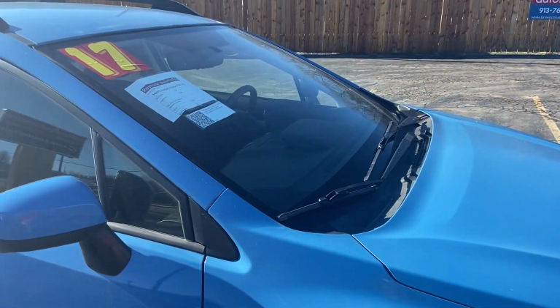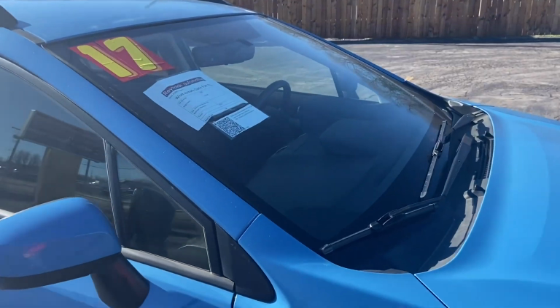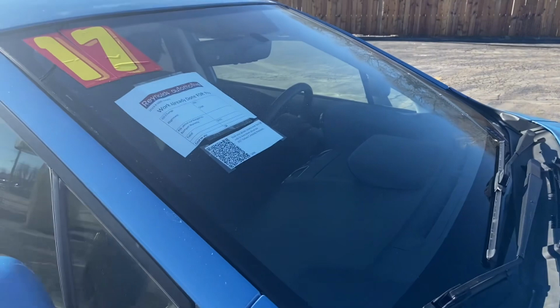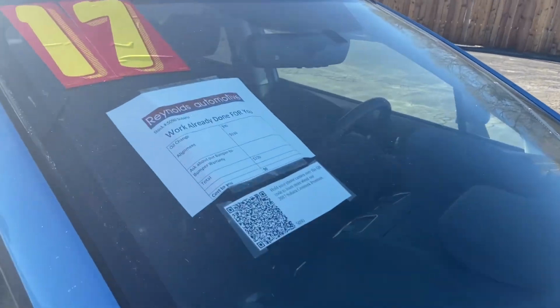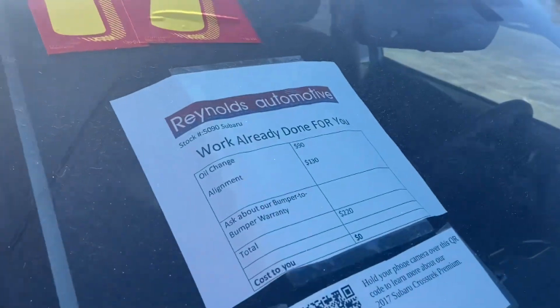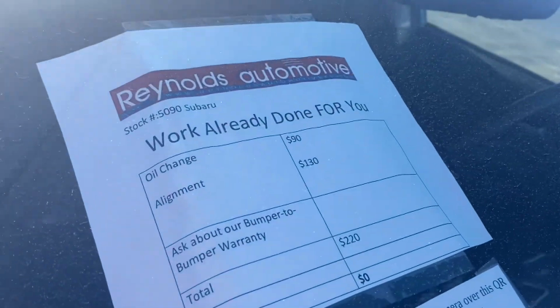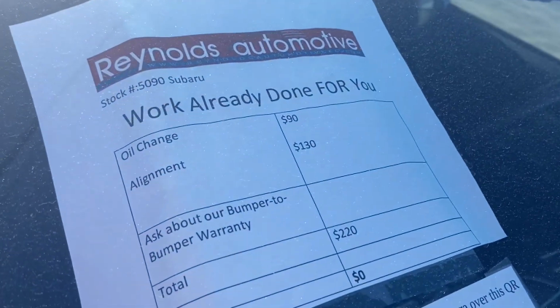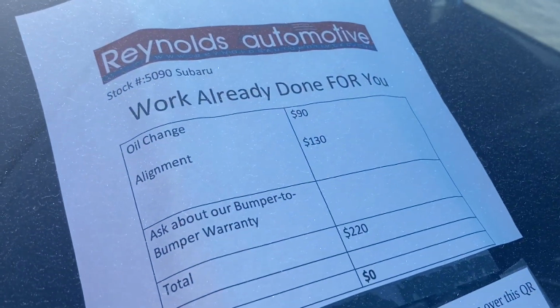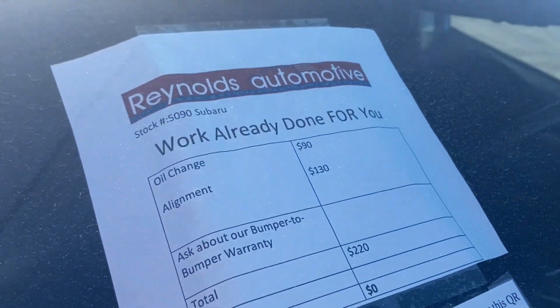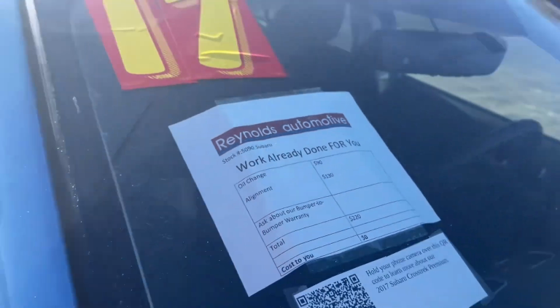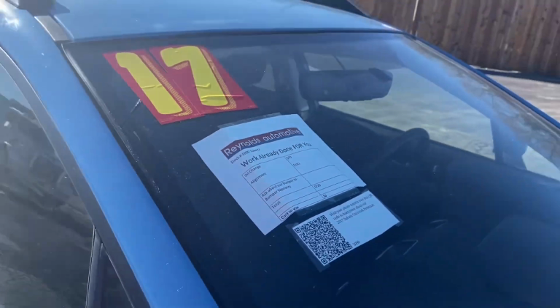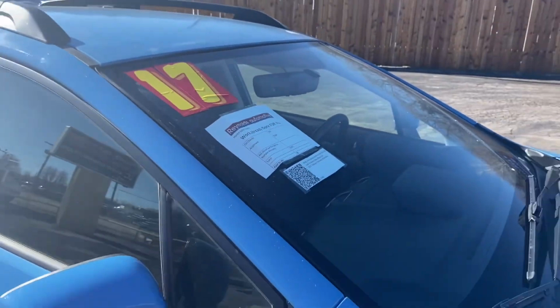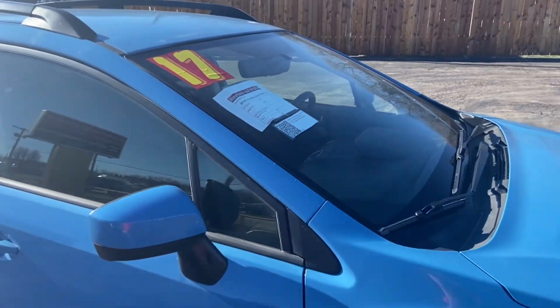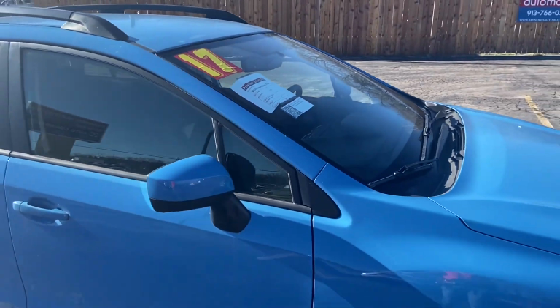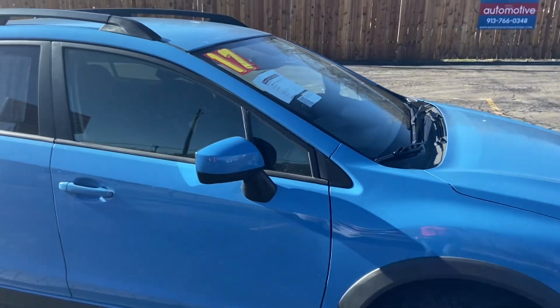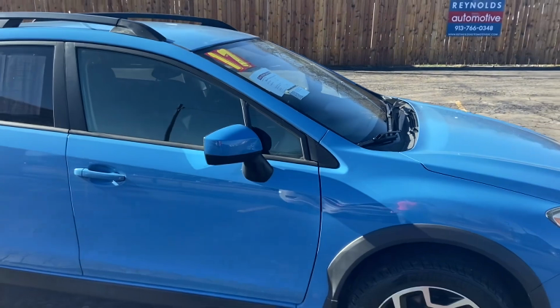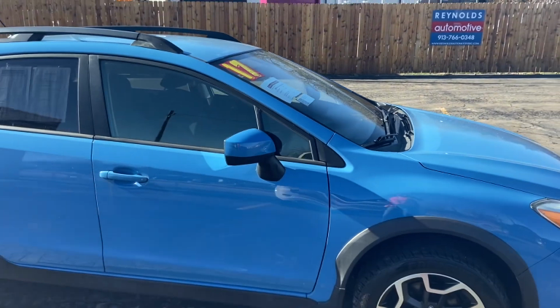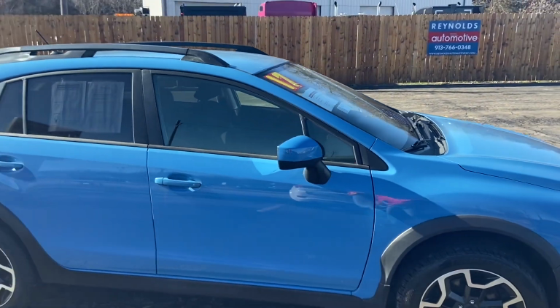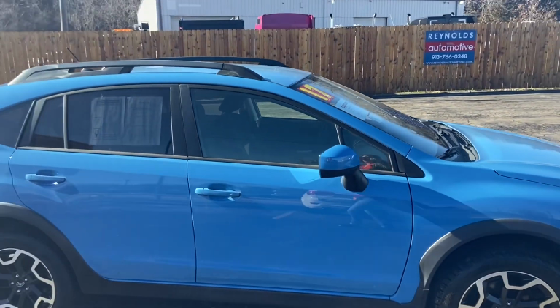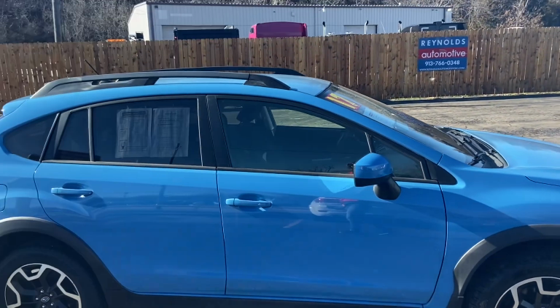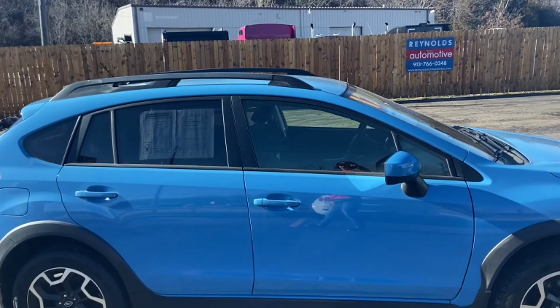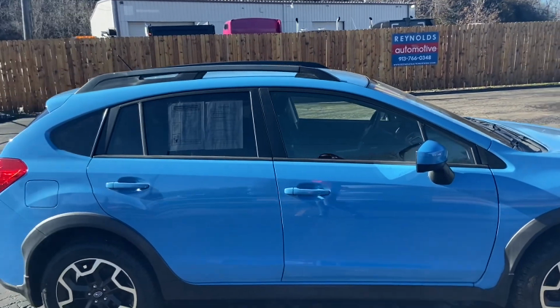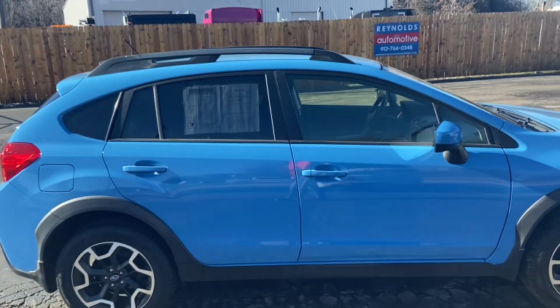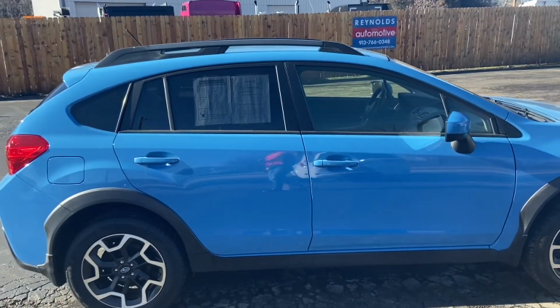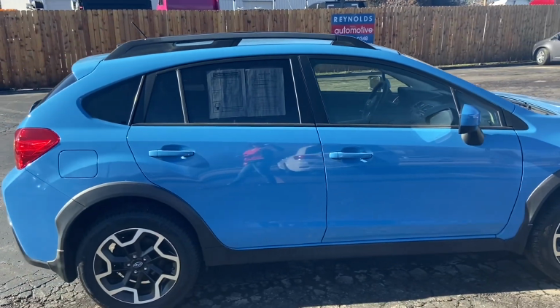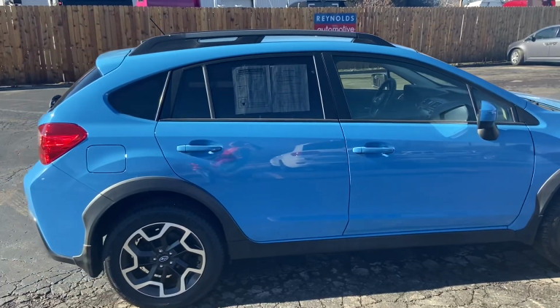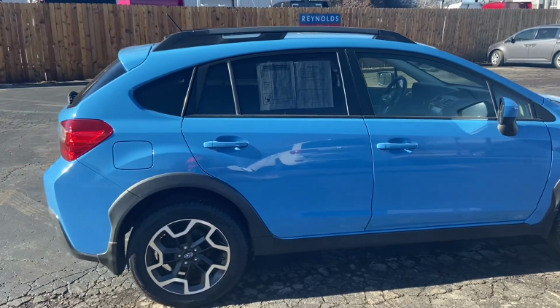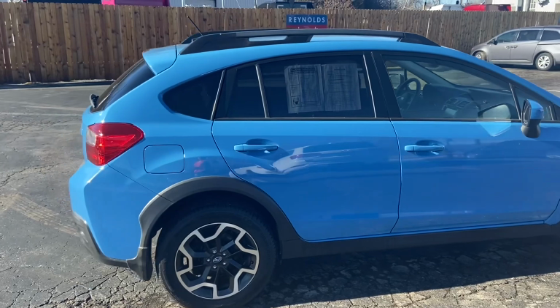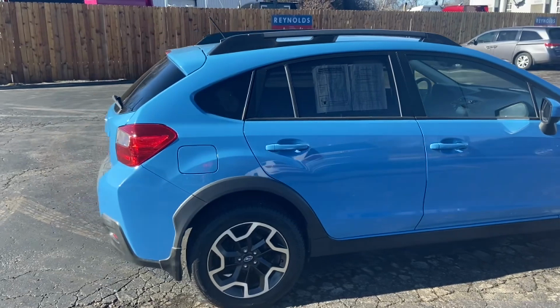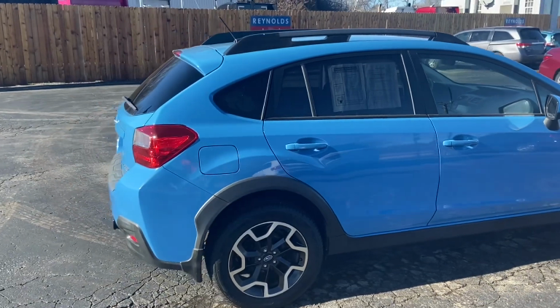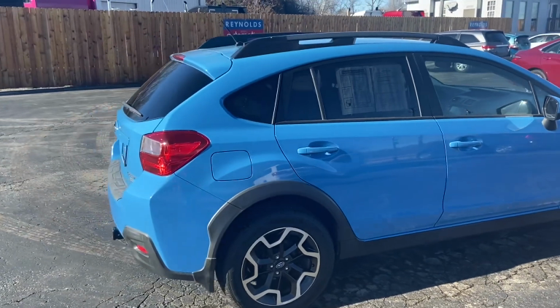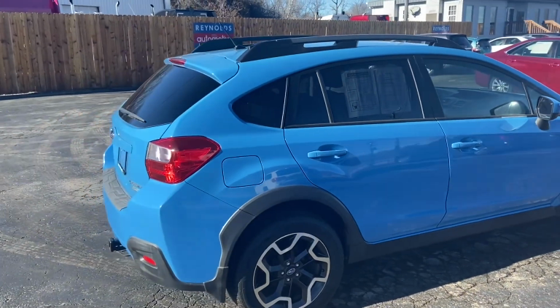We have already given it an oil change and an alignment, so that's about $220 worth of work you do not have to worry about. This has had no reported accidents, so the body looks fantastic.